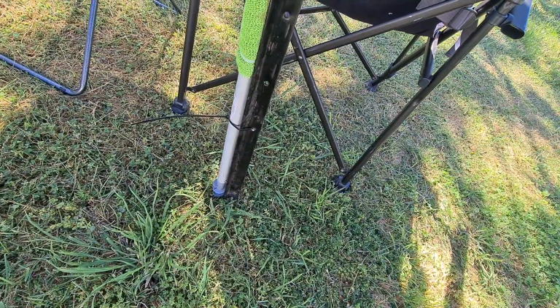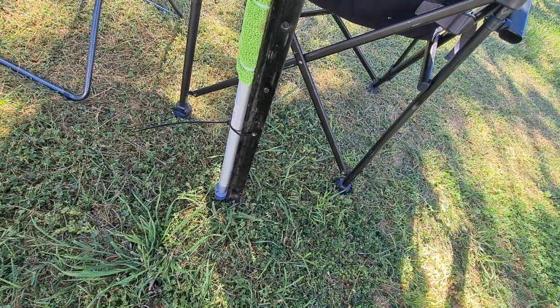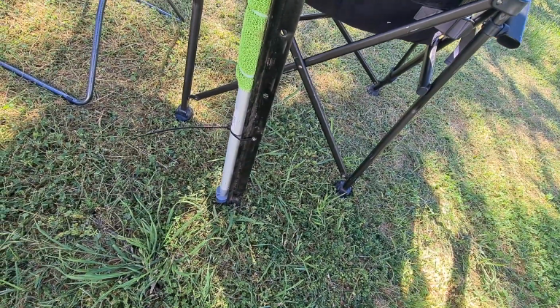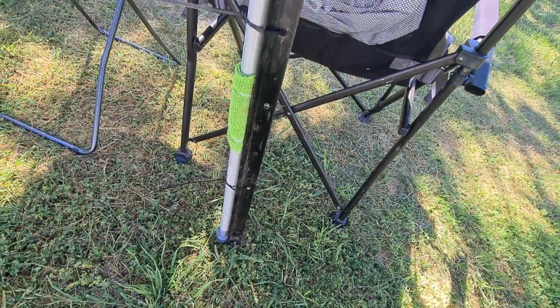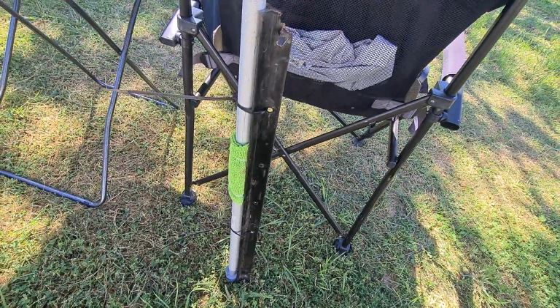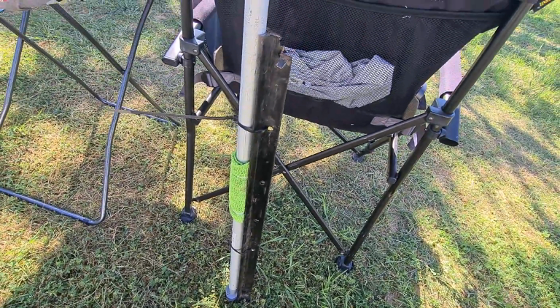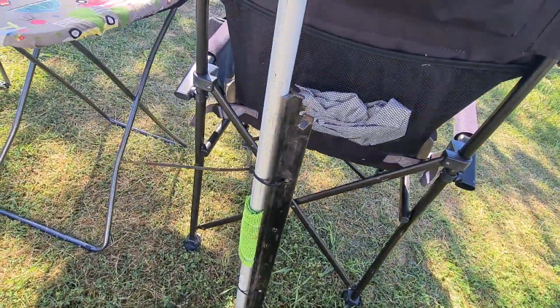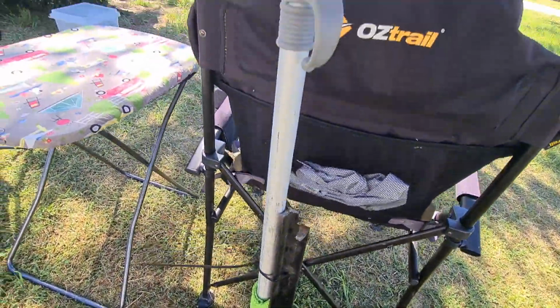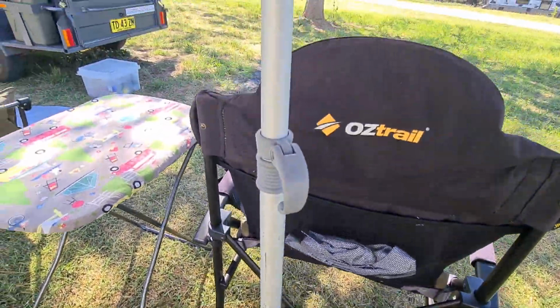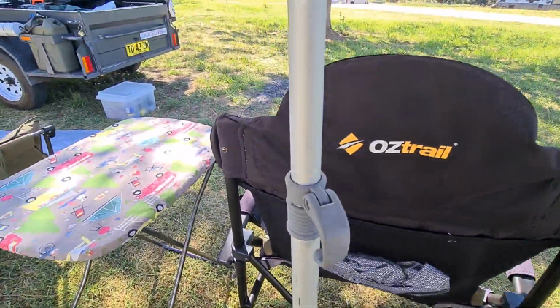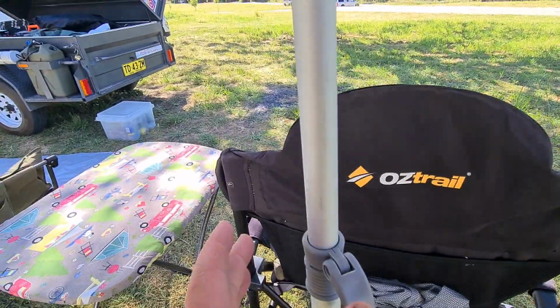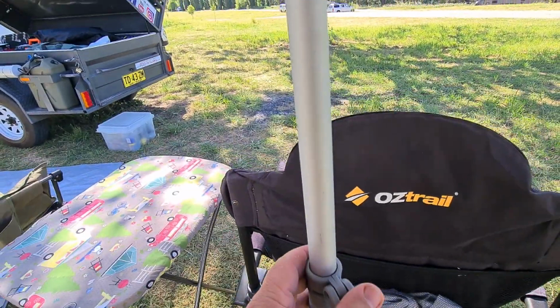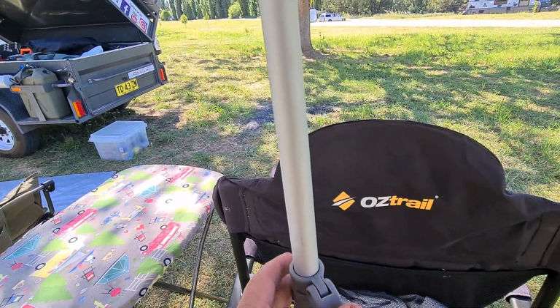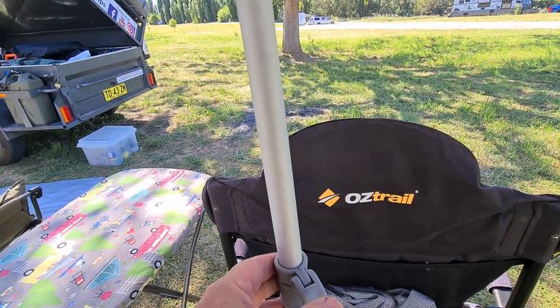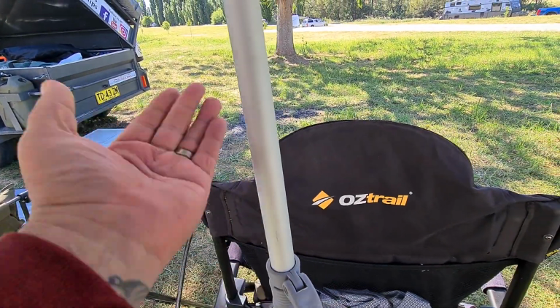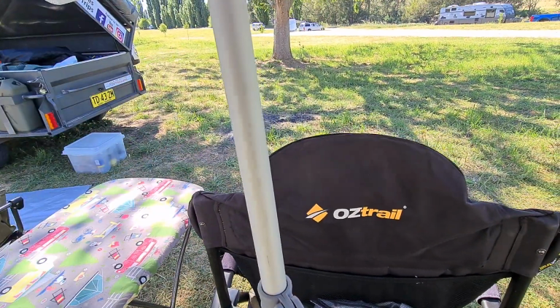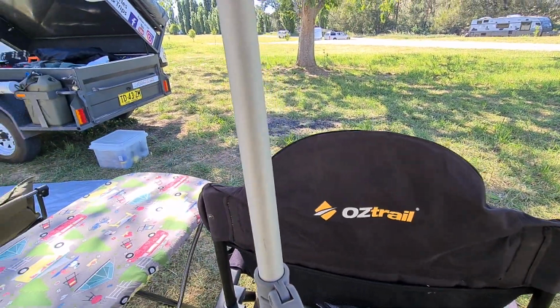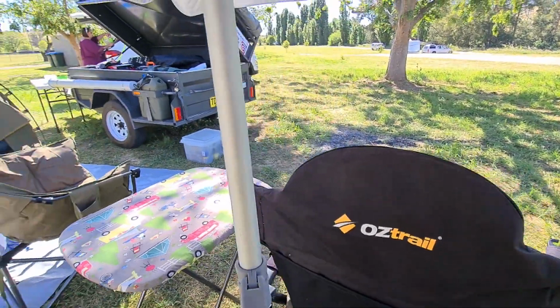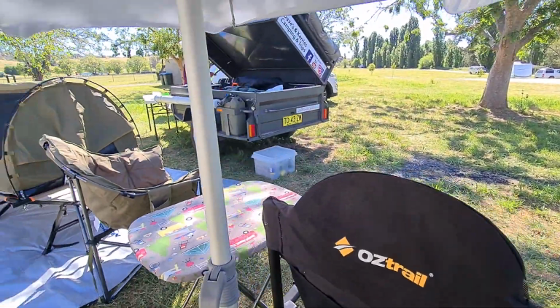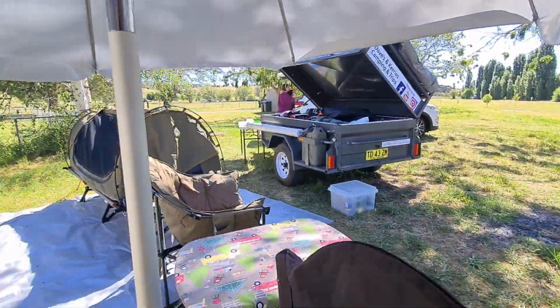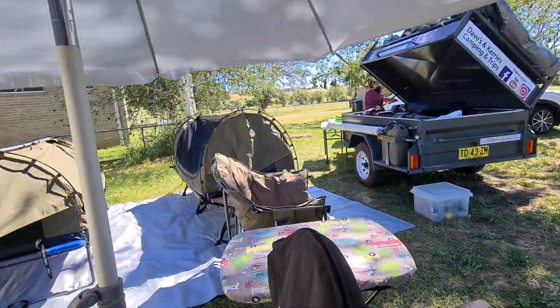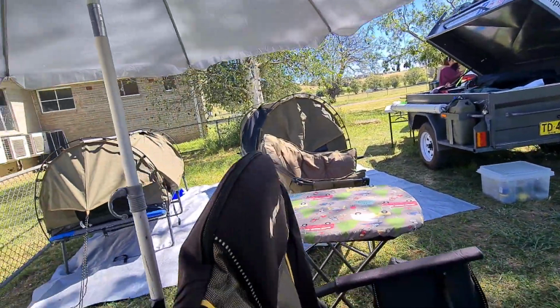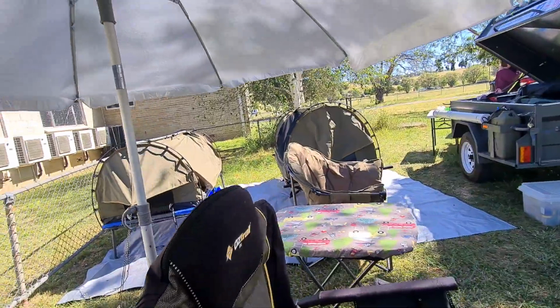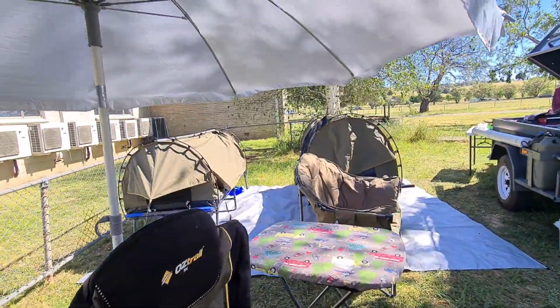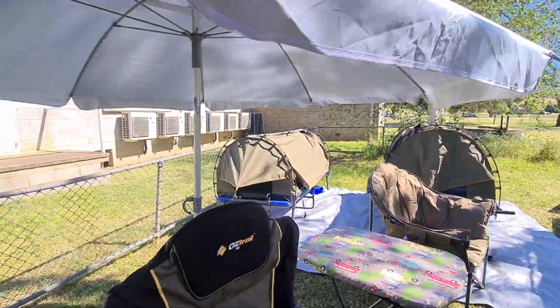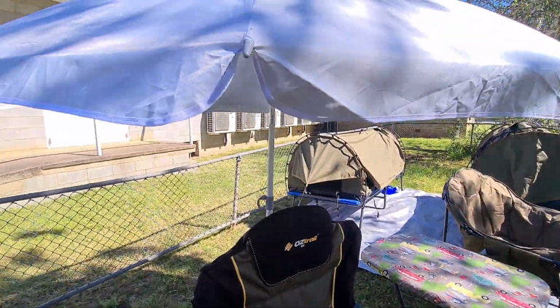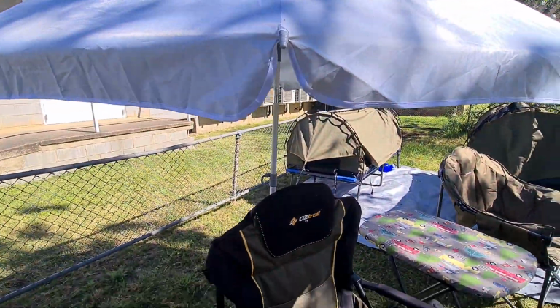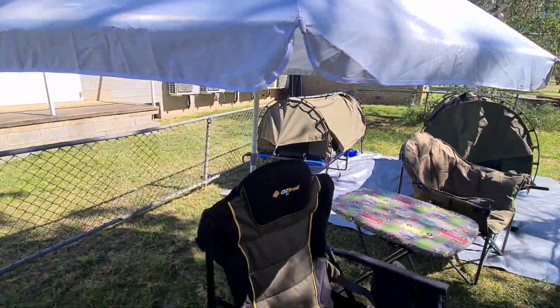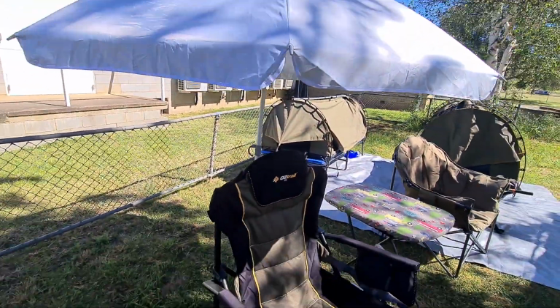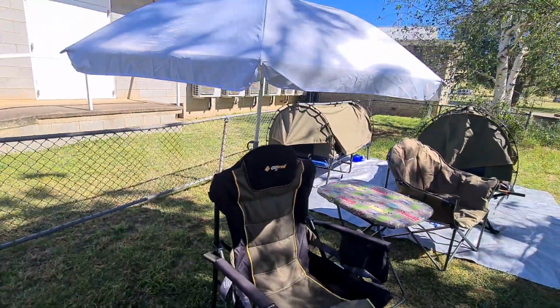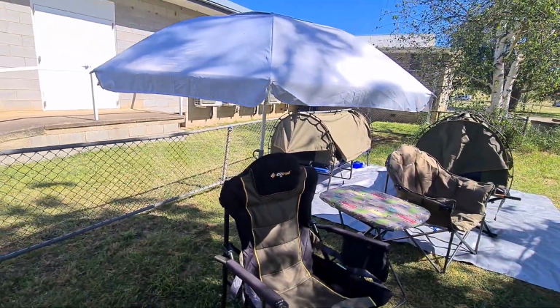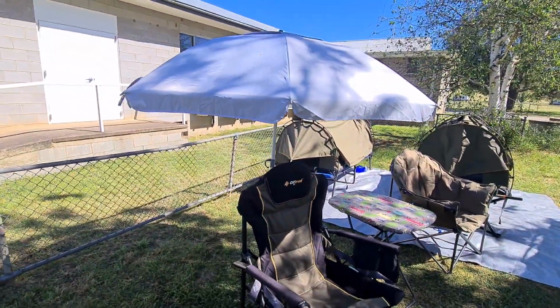The wind grabs it really badly, but this holds up really good. Kerry likes it tilted back, so I just tilt it back for her. That's it — nice and simple.